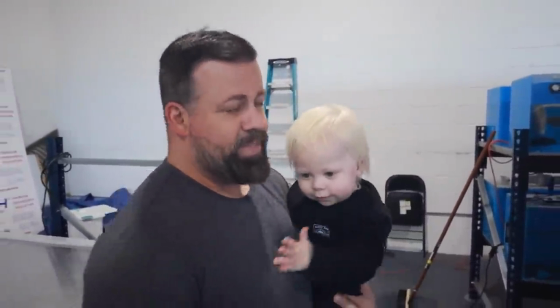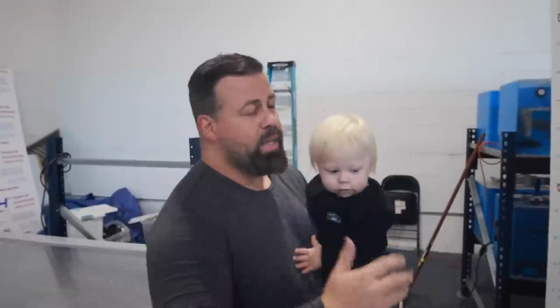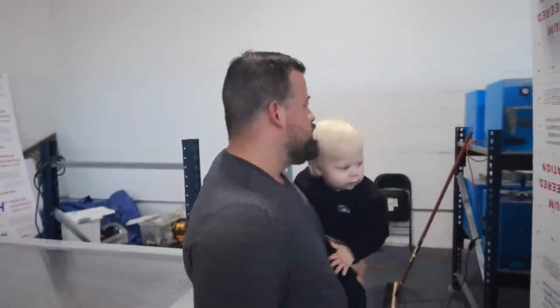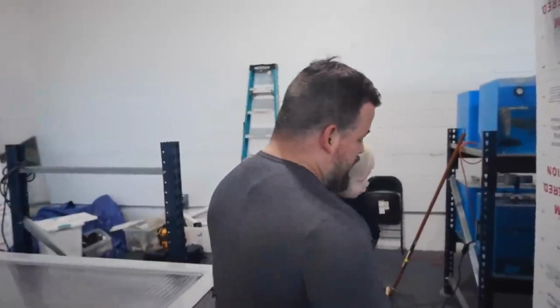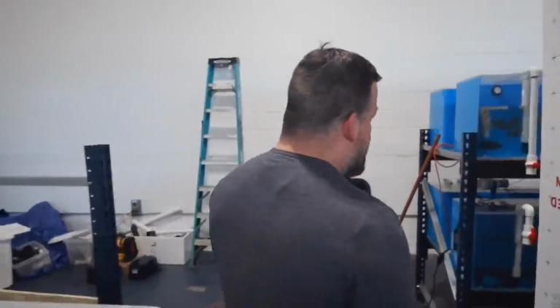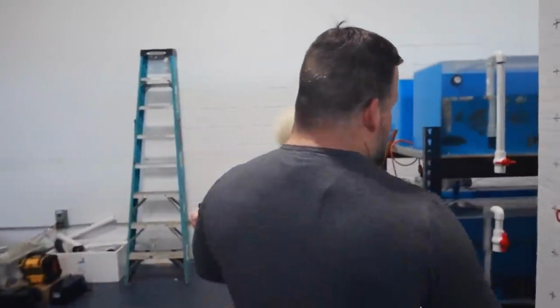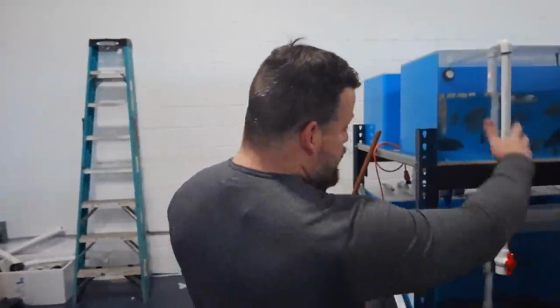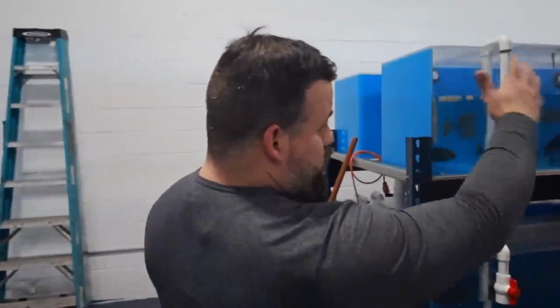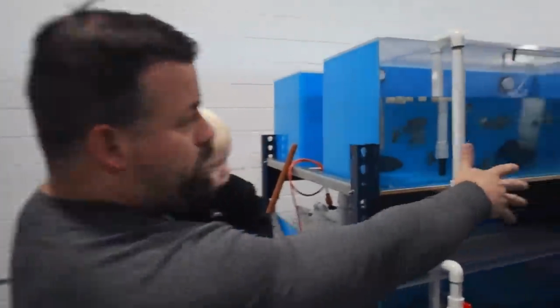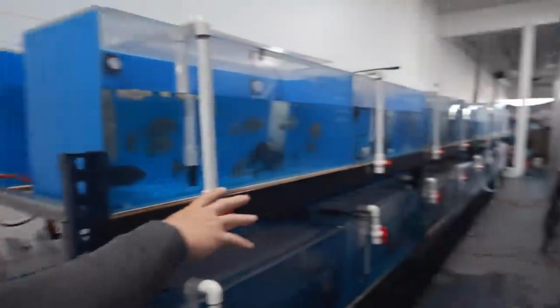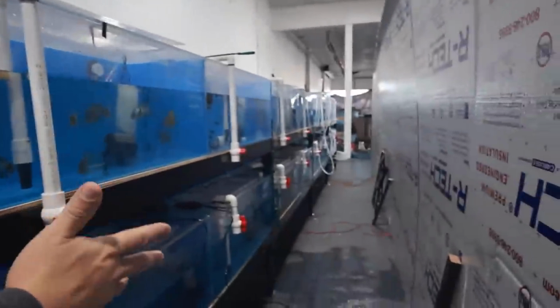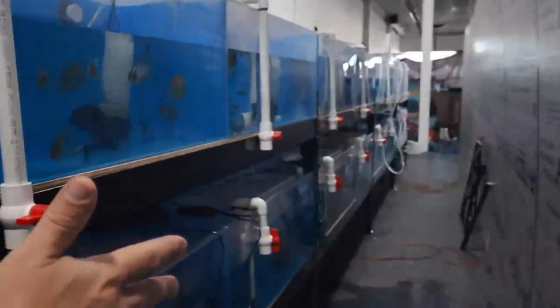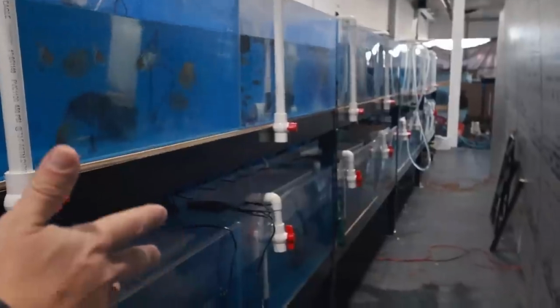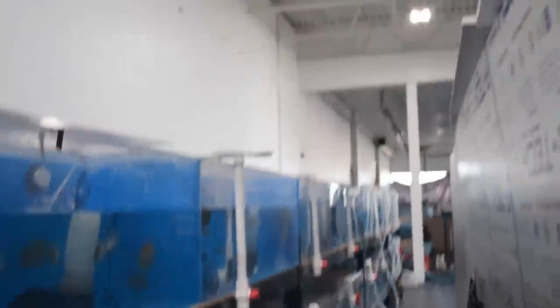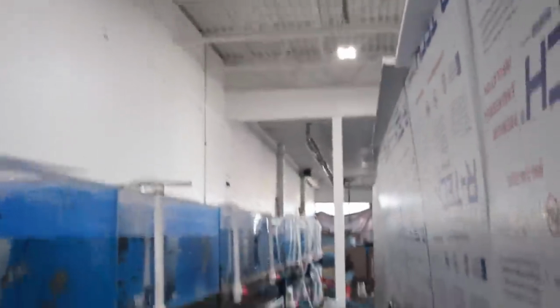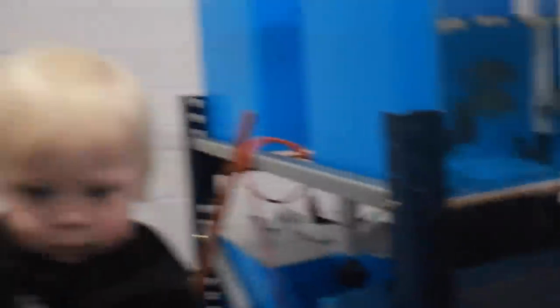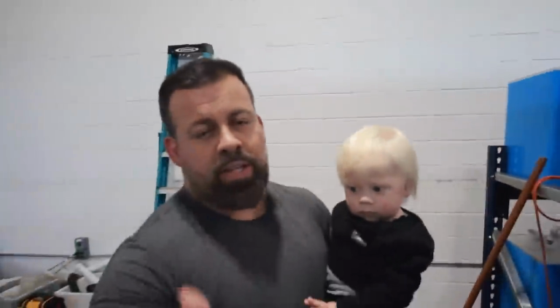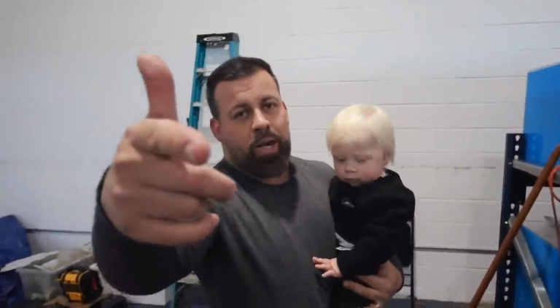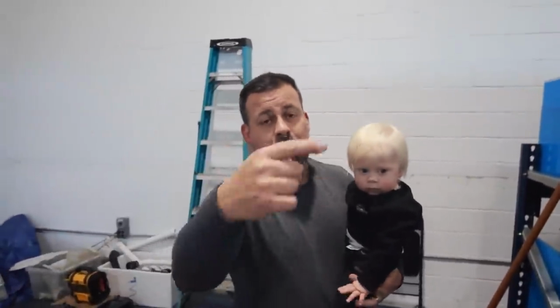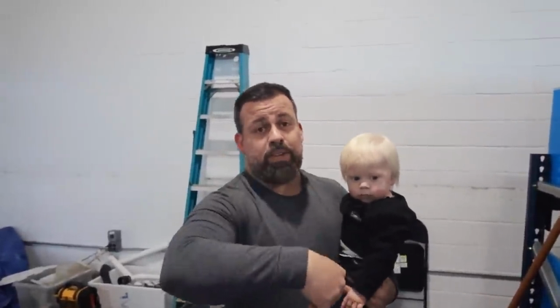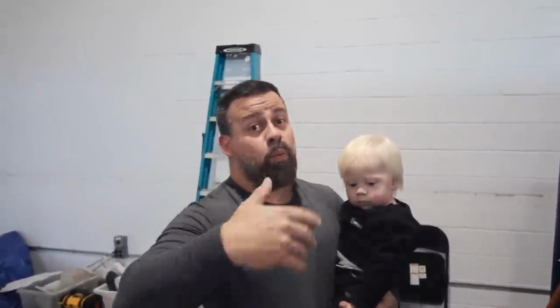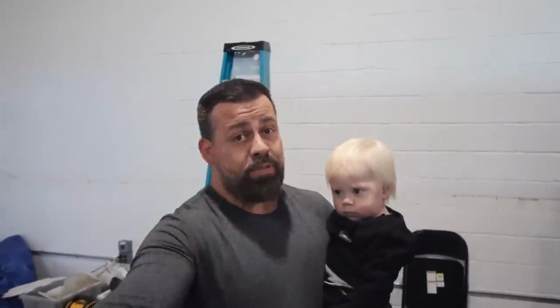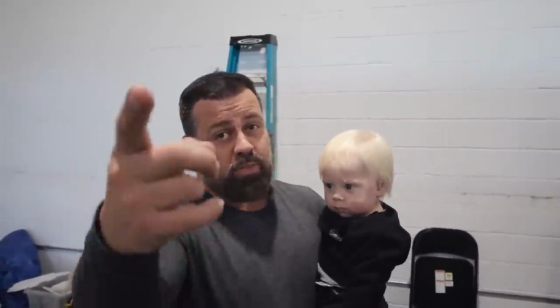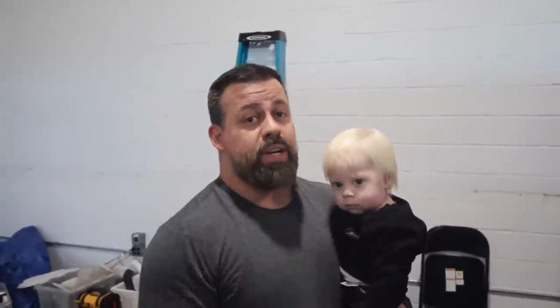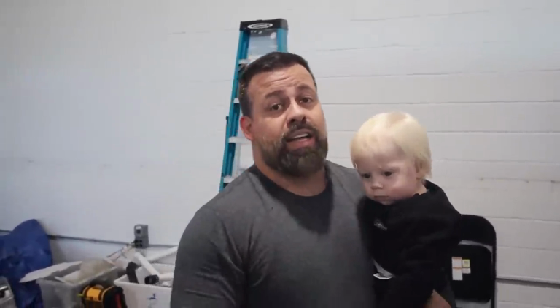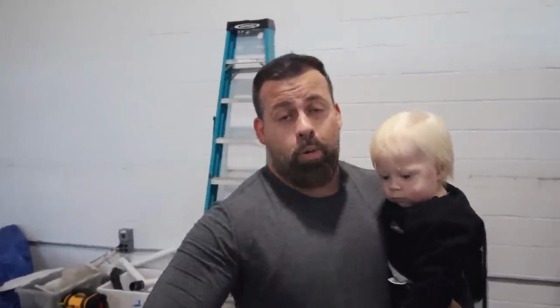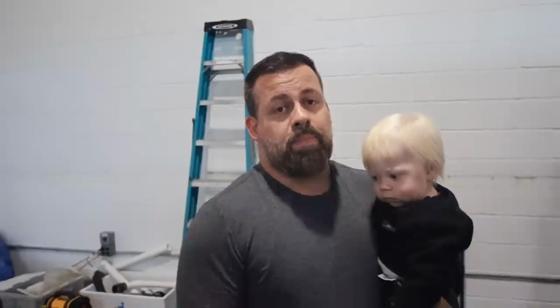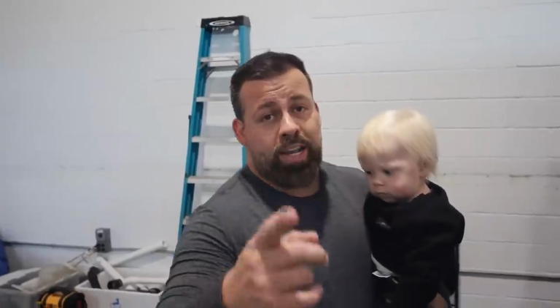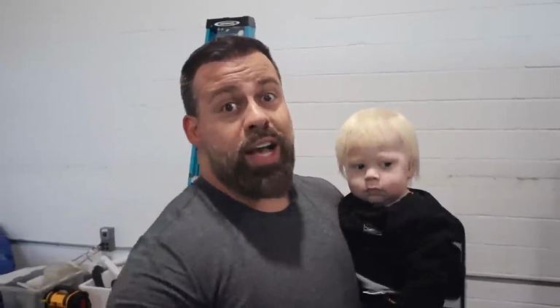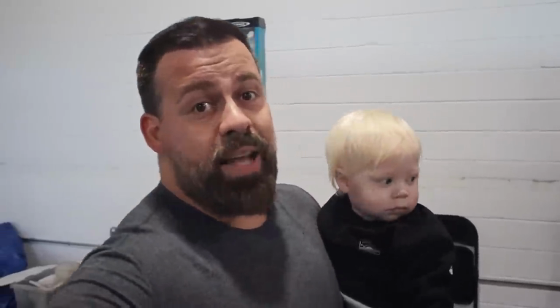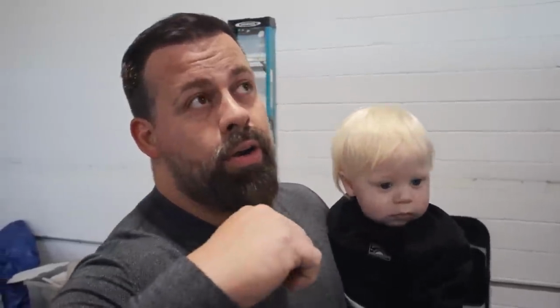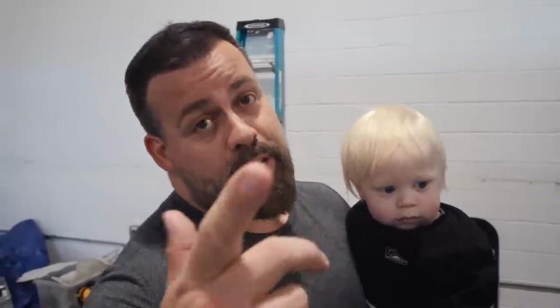Everything here is full of fish from the new shipment. If you want to see everything, watch the unboxing video and the ones after. All right, I'll see you guys next video.